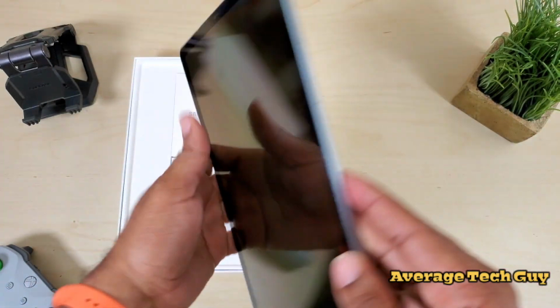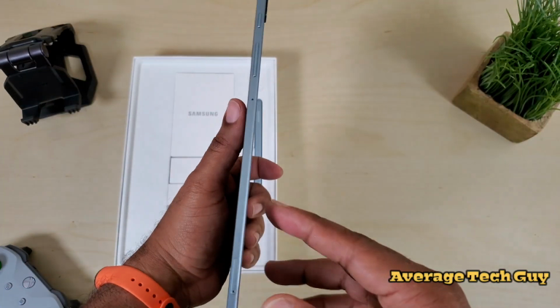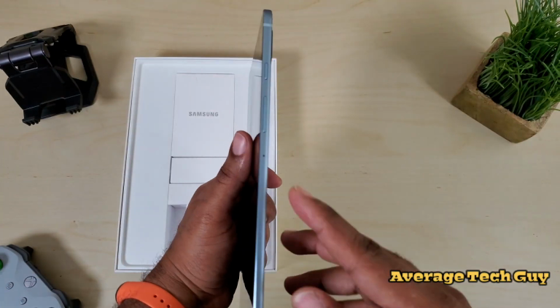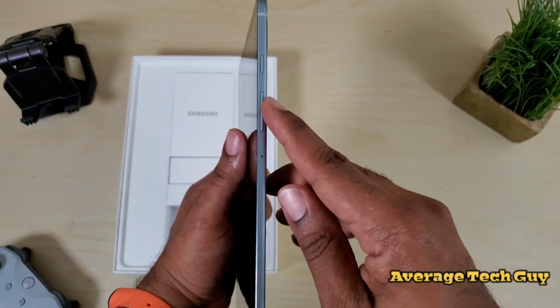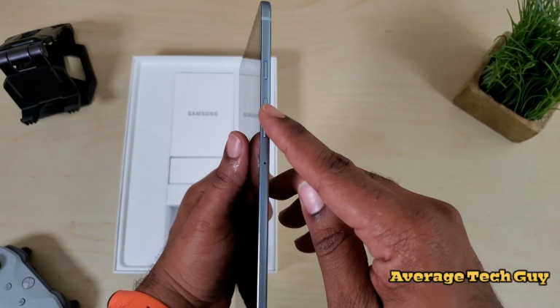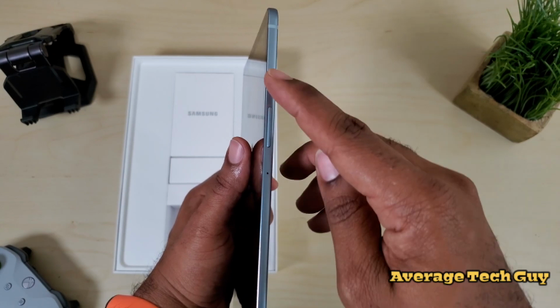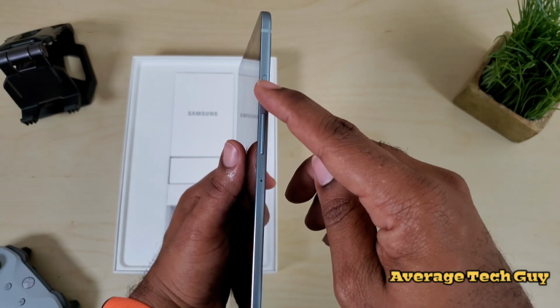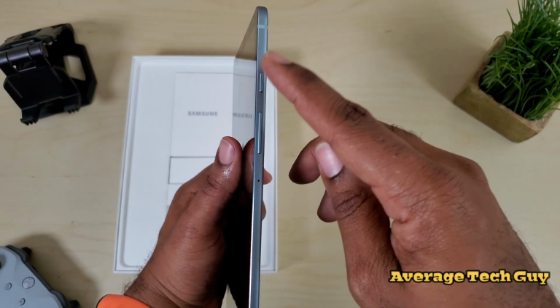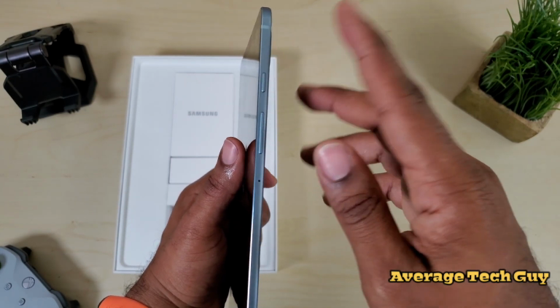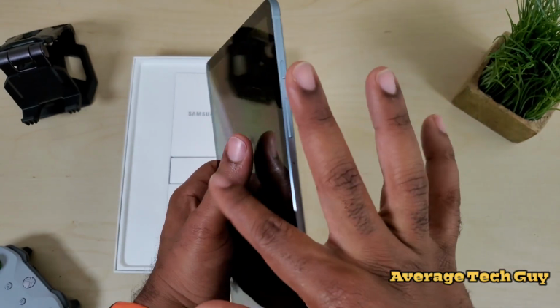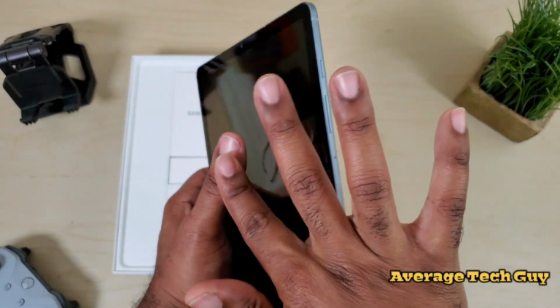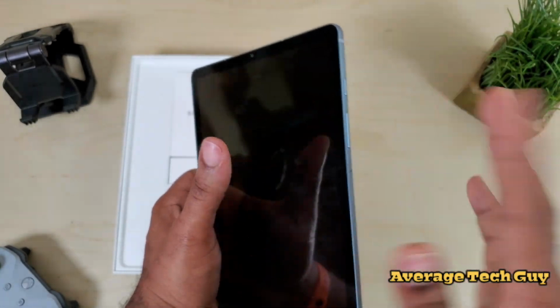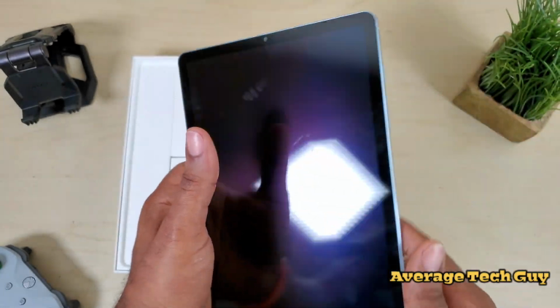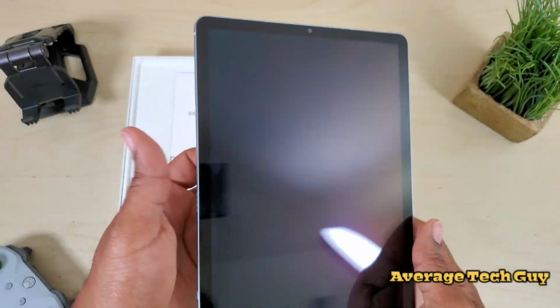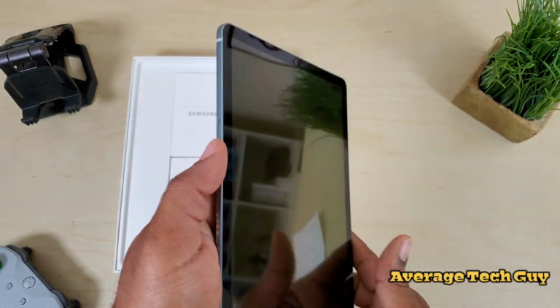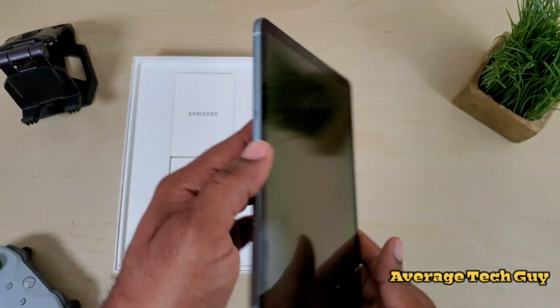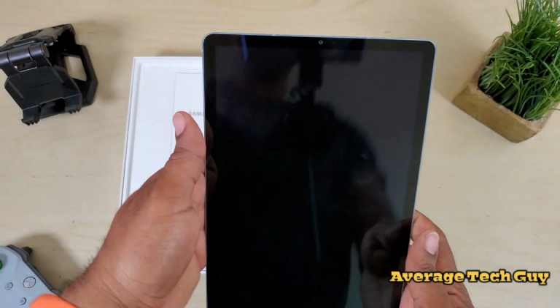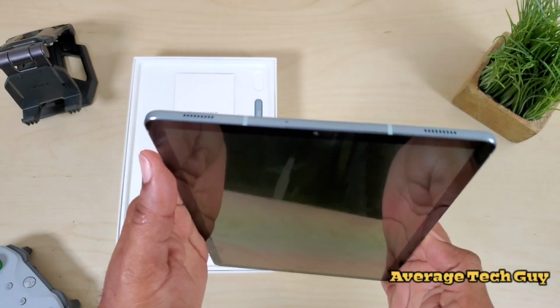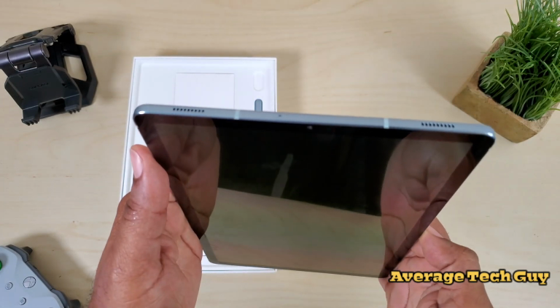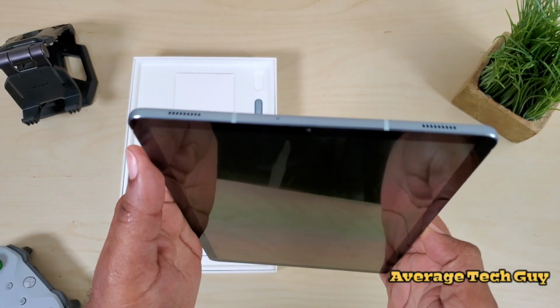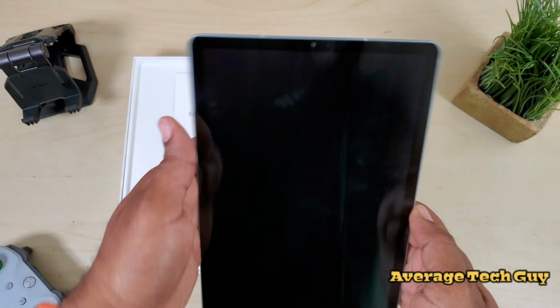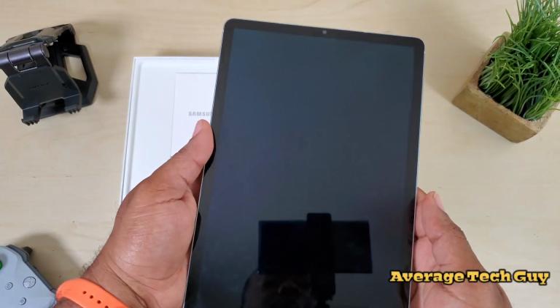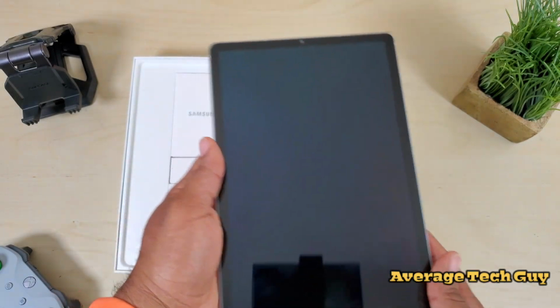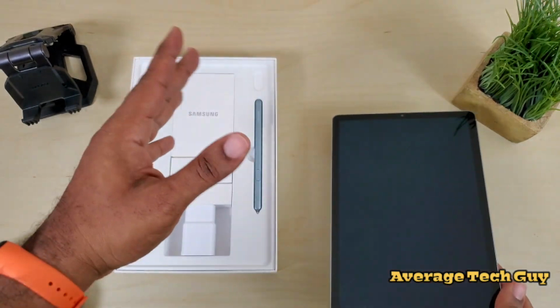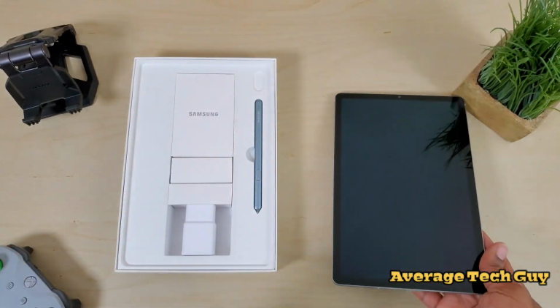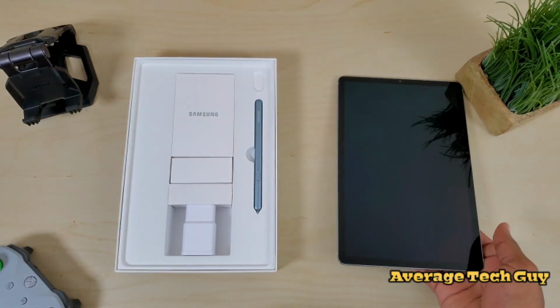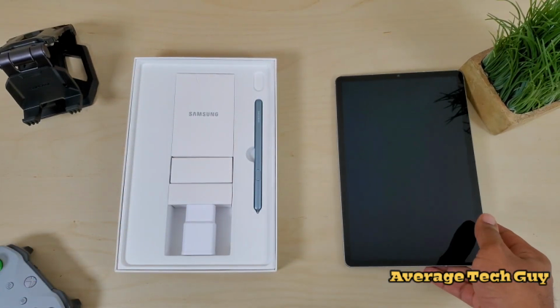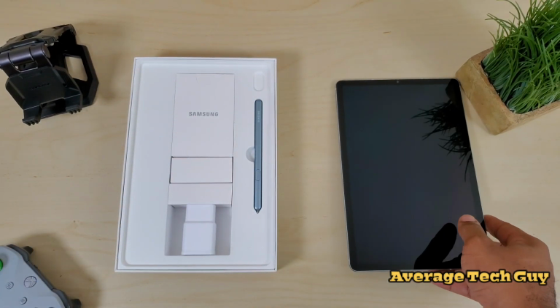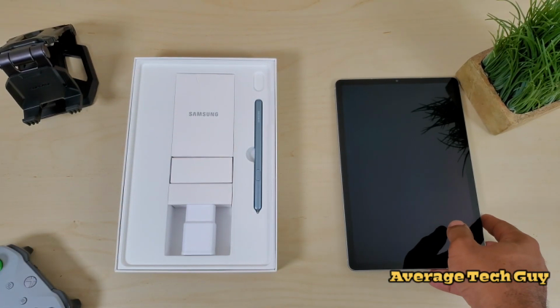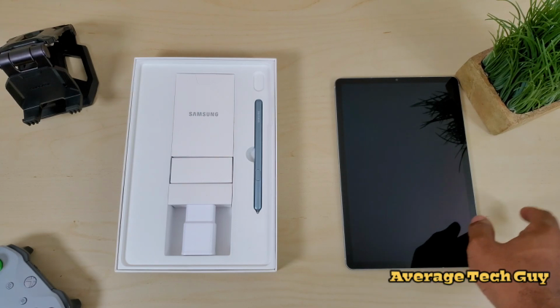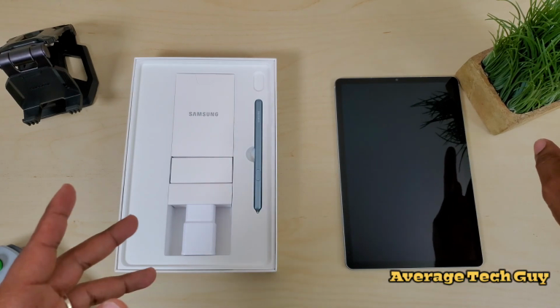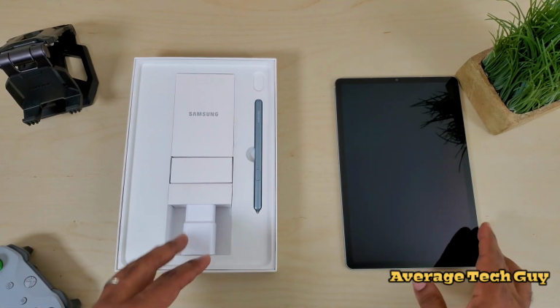Then on the side you get your volume rocker and your dedicated Bixby button, which can be remapped. And that's pretty much it, guys. So now let's talk about what's in the actual box itself.